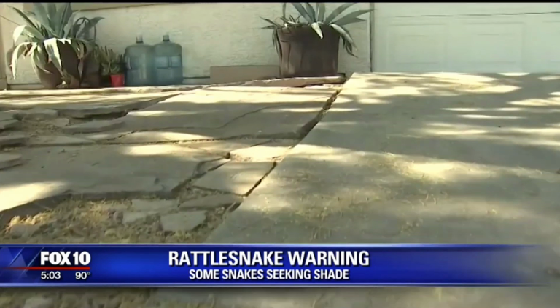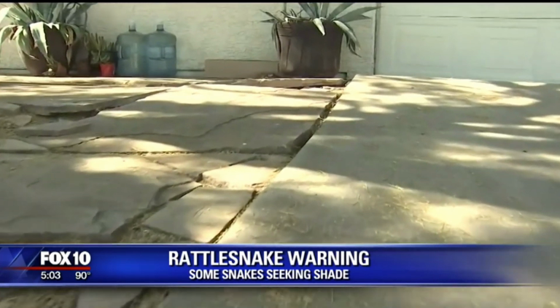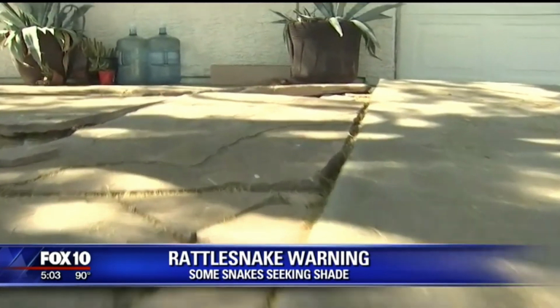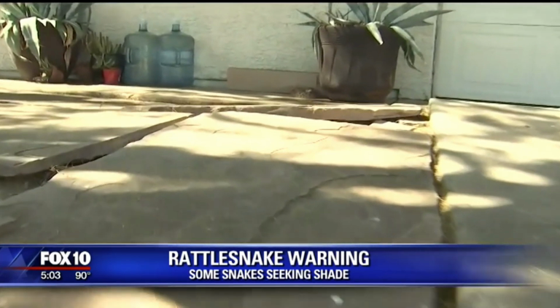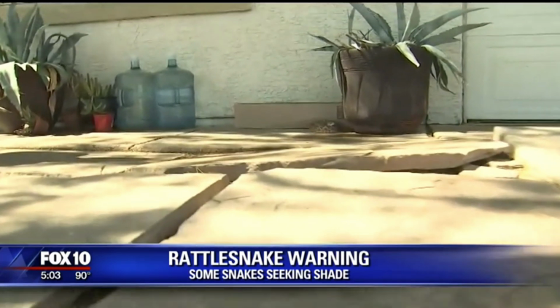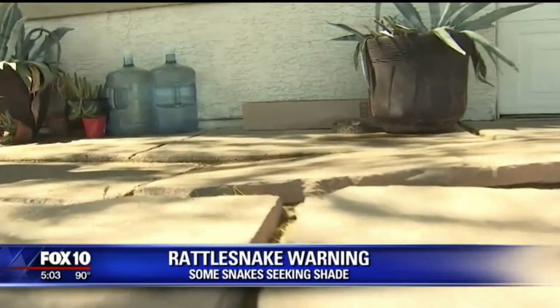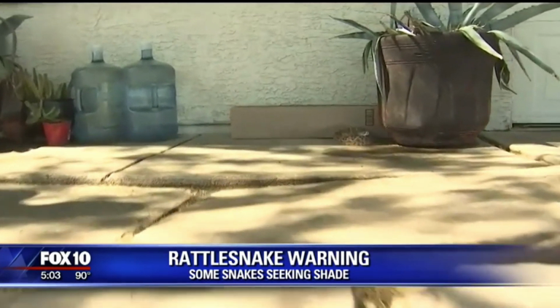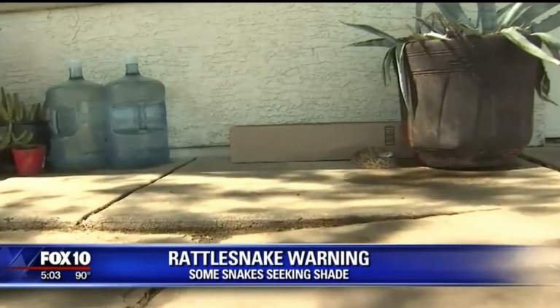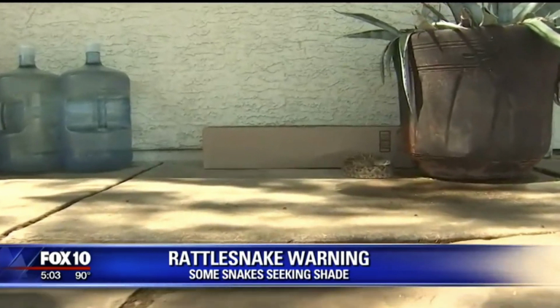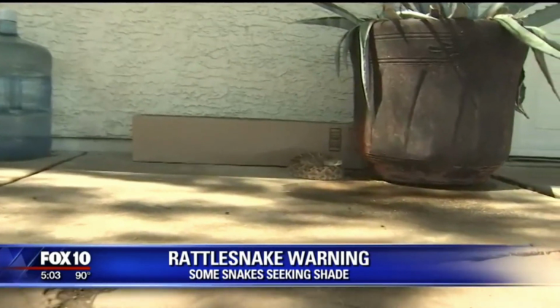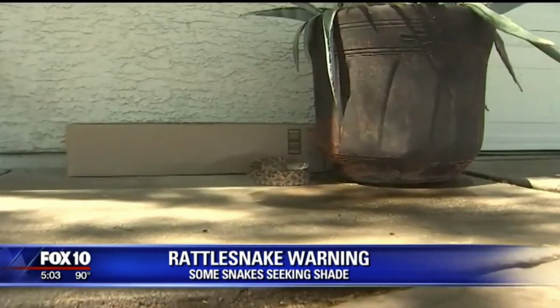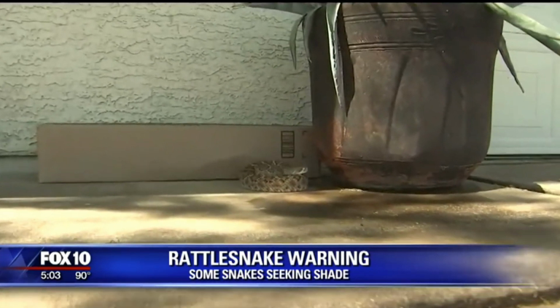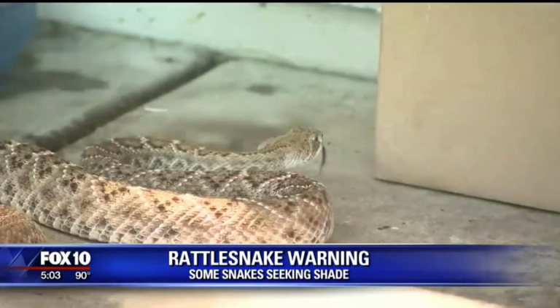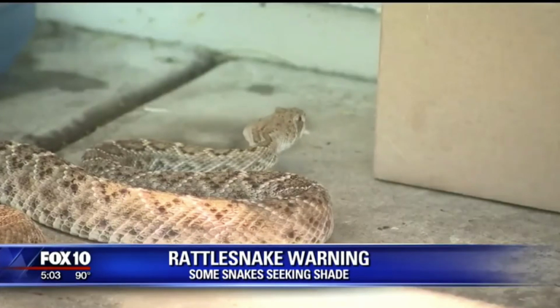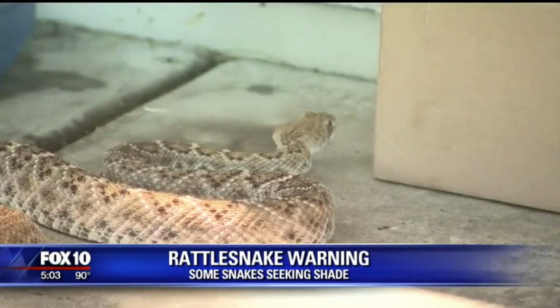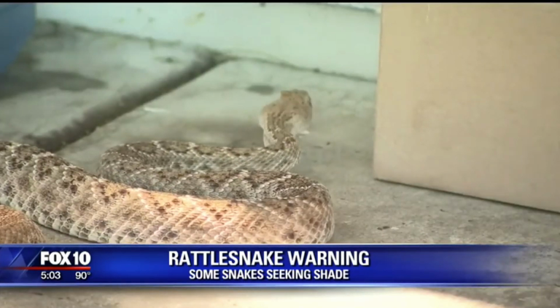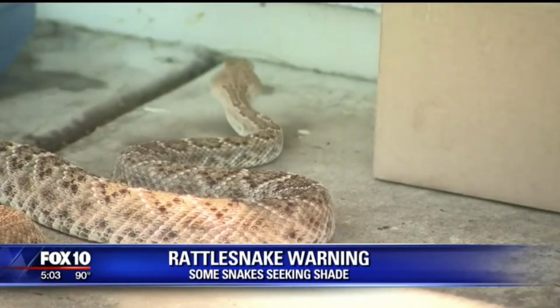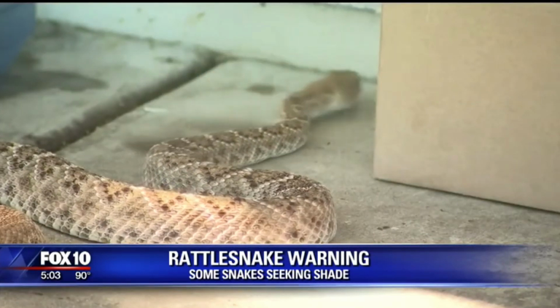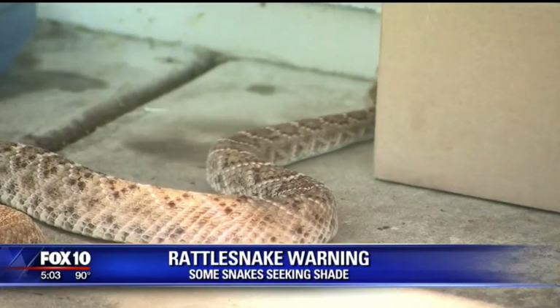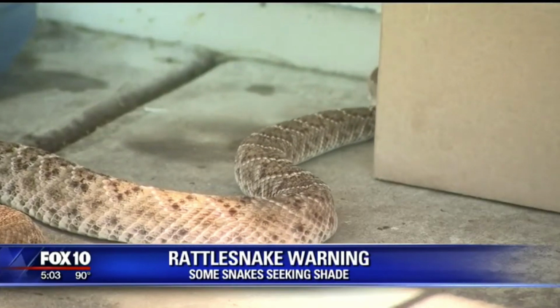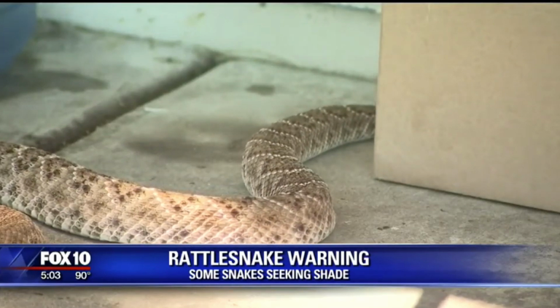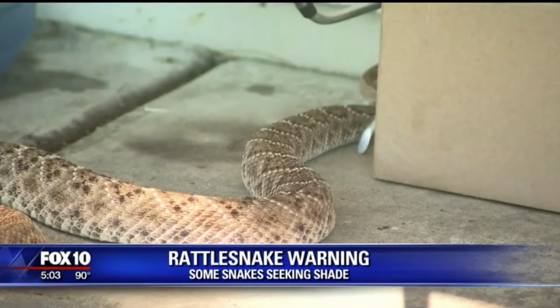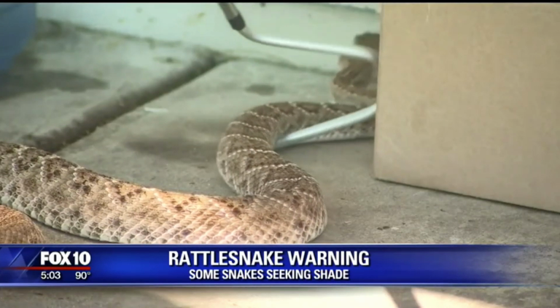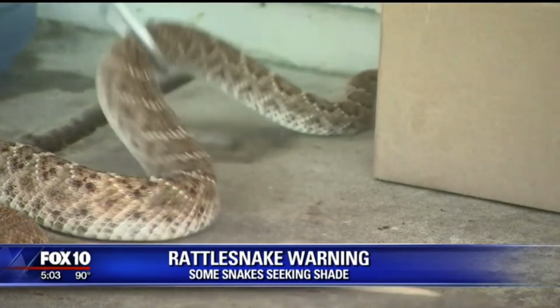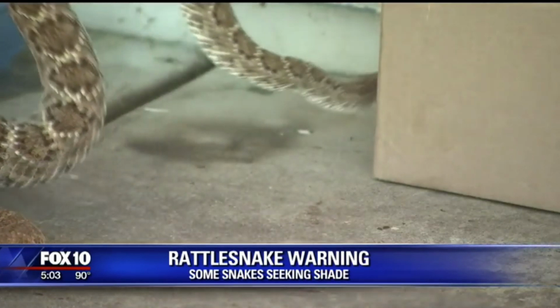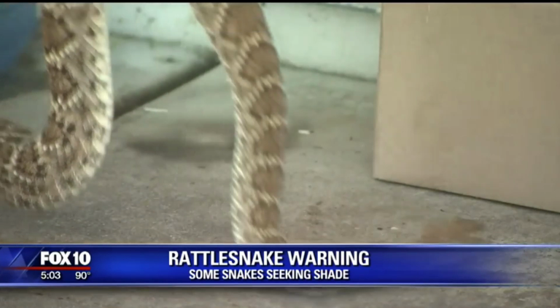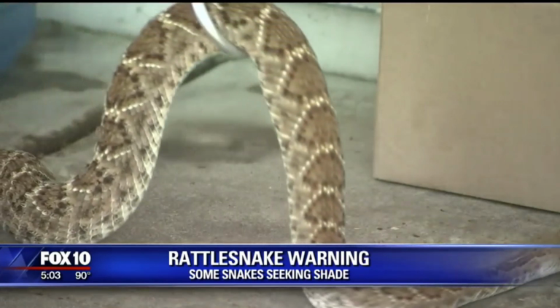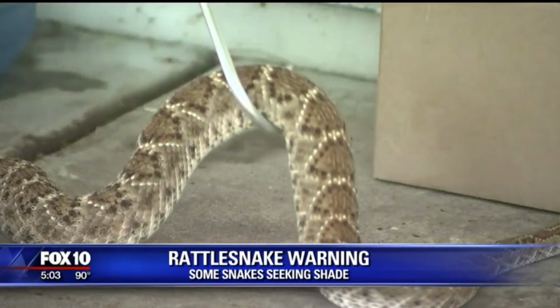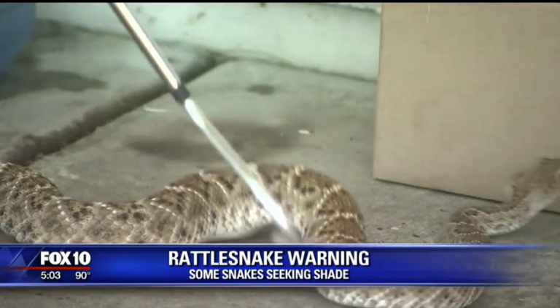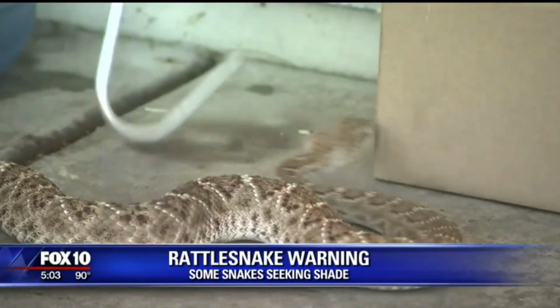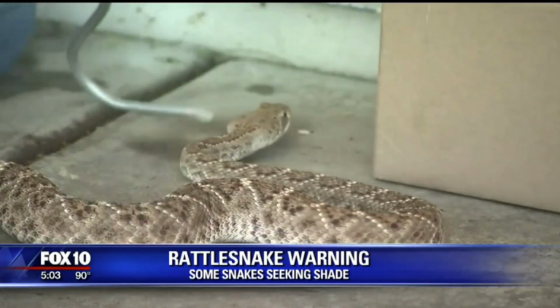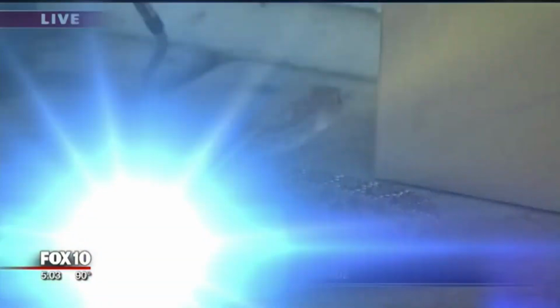For neighborhoods that are recently developed near the desert, more rattlesnakes seem to pop up. People tend to think that snakes like it really hot — the hotter the better — but that's really not the case. They actually die very easily if it gets too hot.